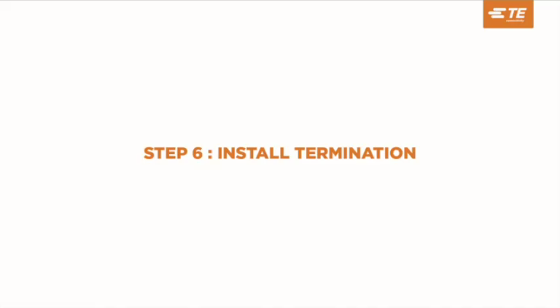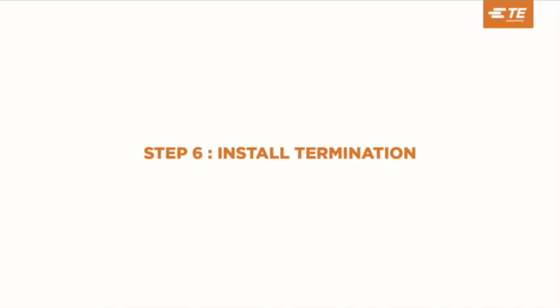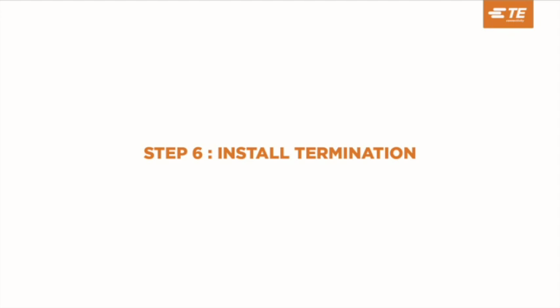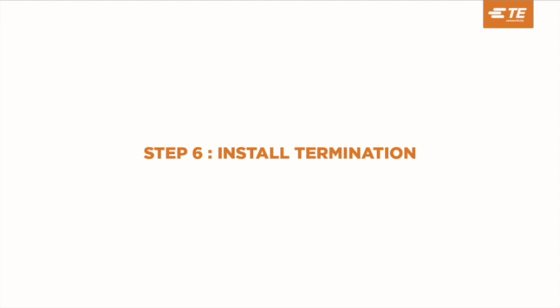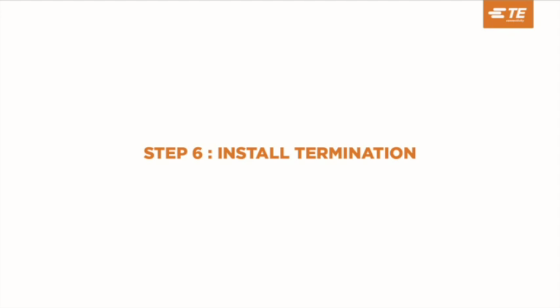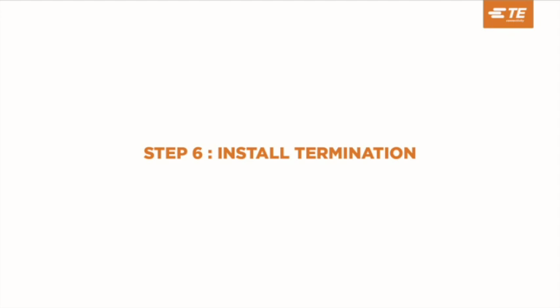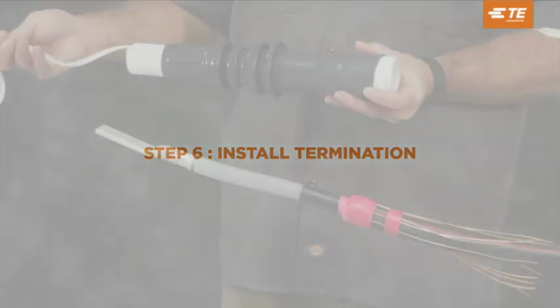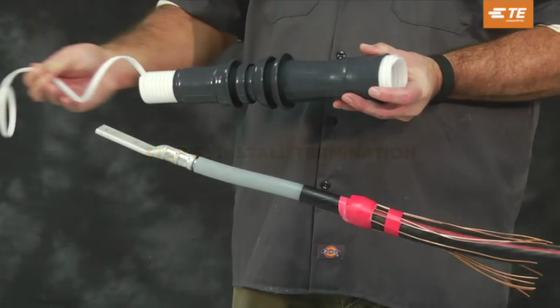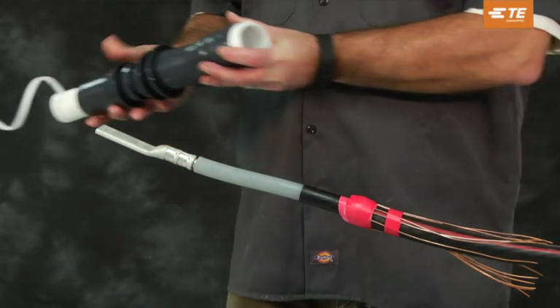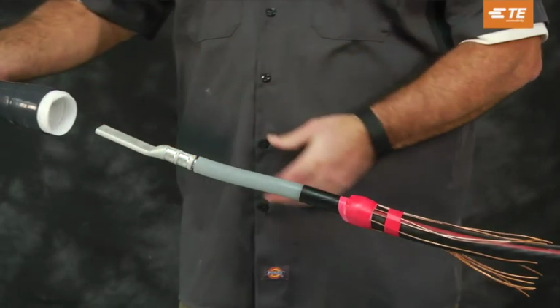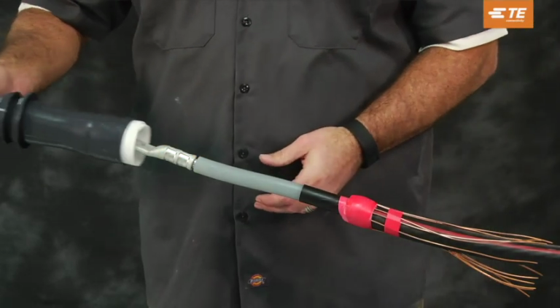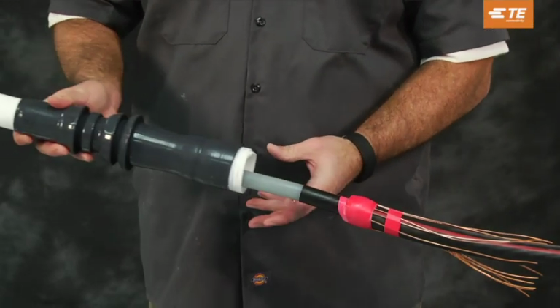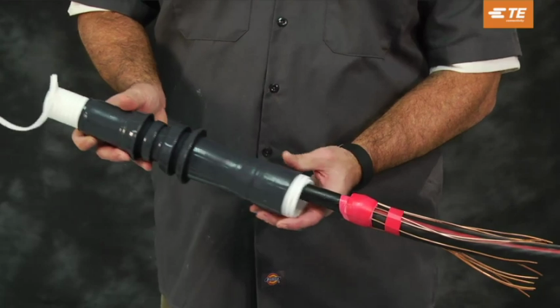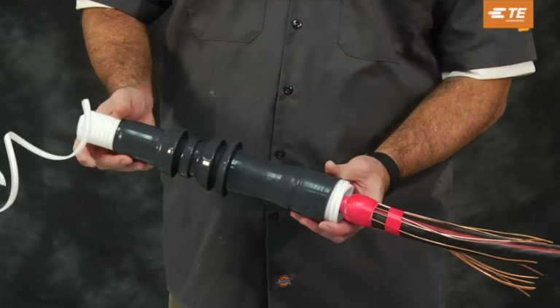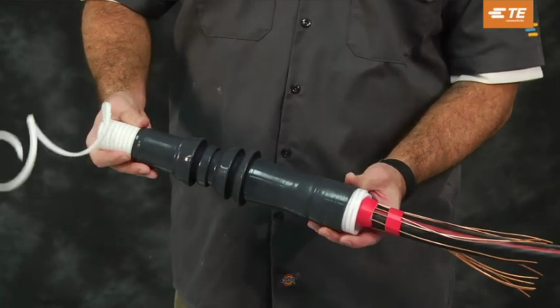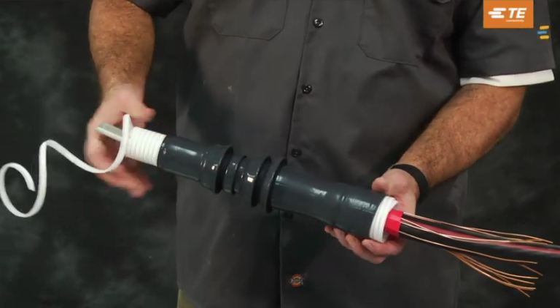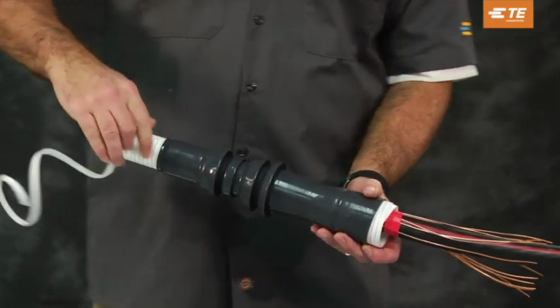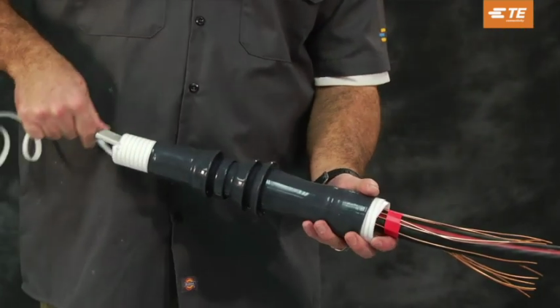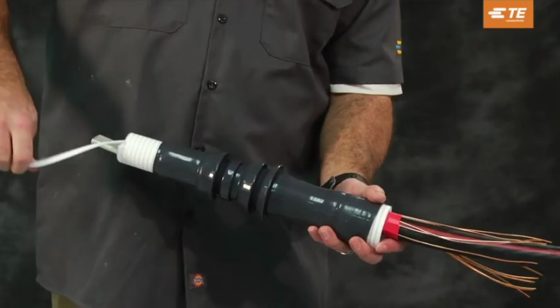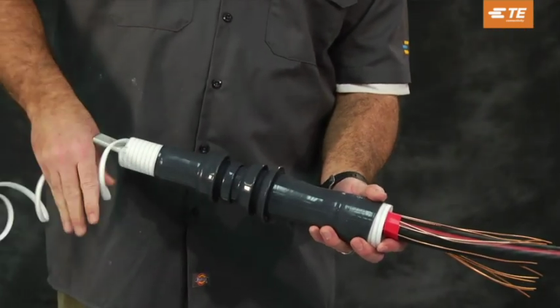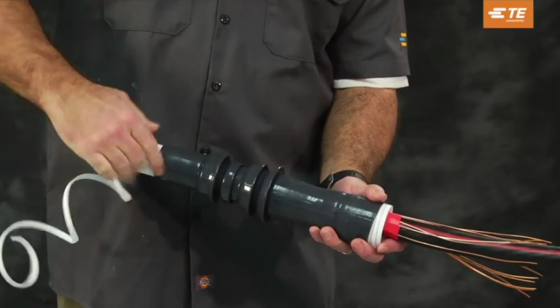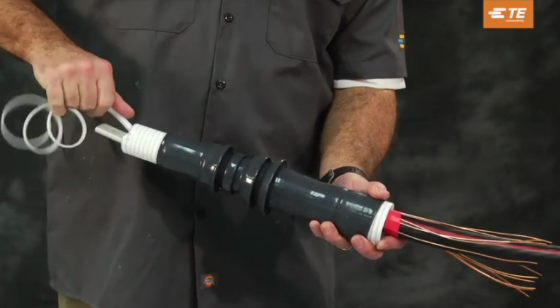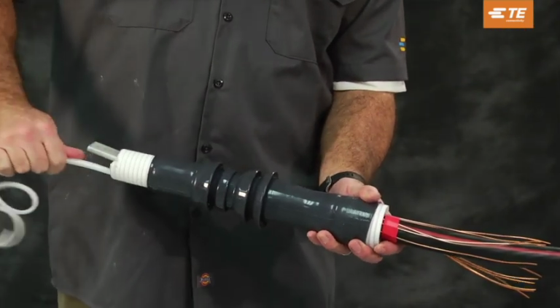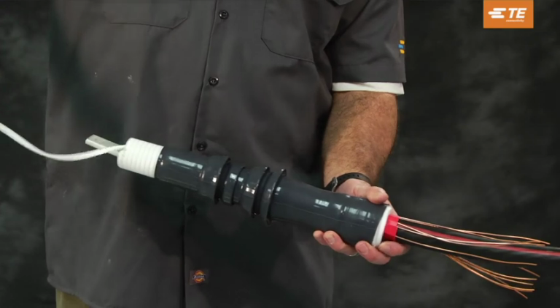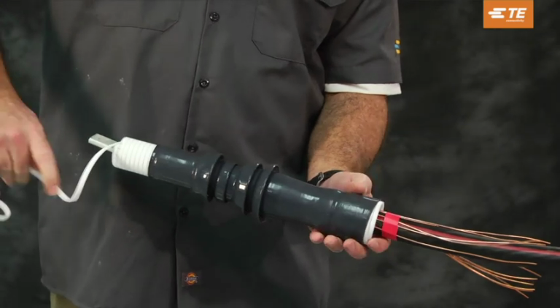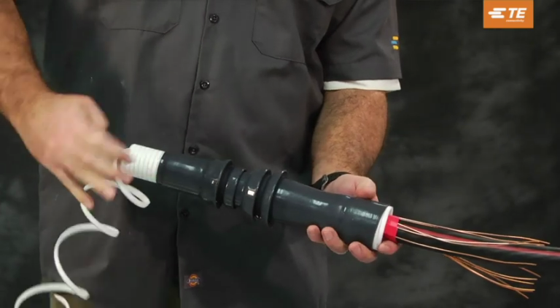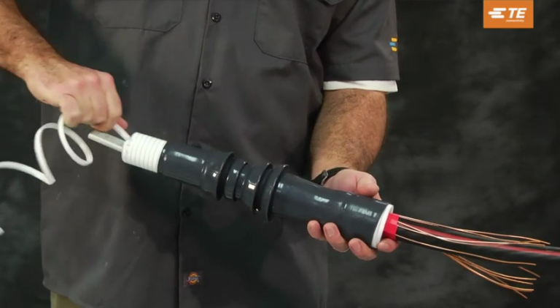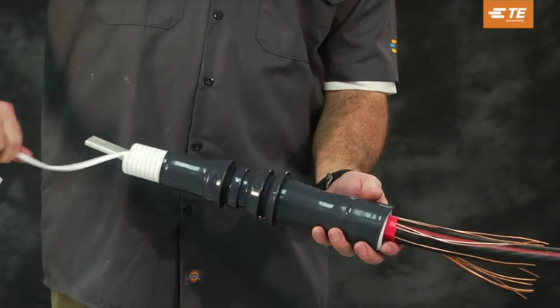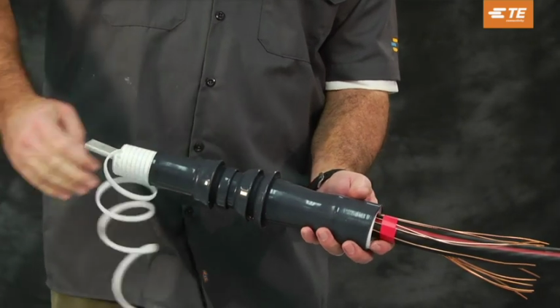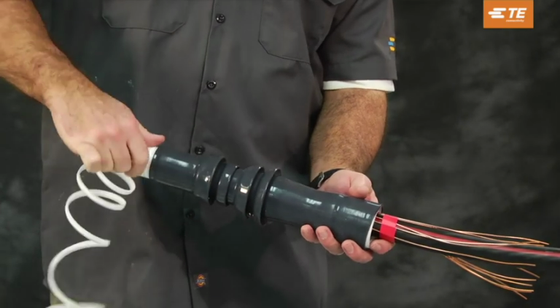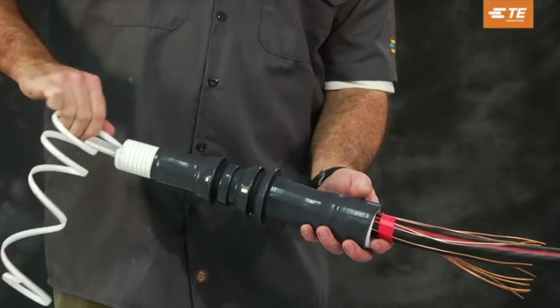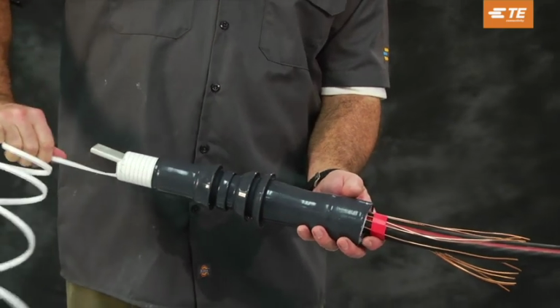Step 6: Install termination. Slide the termination onto the prepared cable. Align the edge of the termination body with the edge of the vinyl tape. Refer to the picture in the product installation instructions.